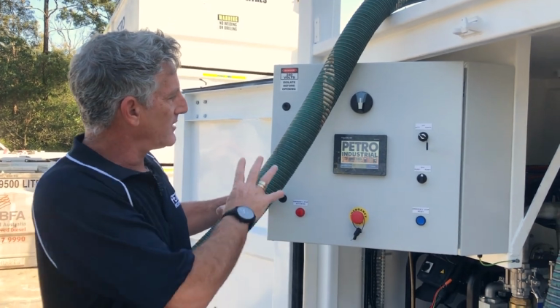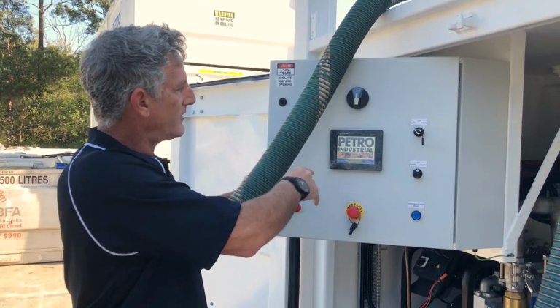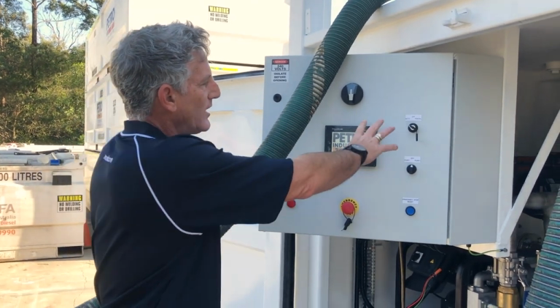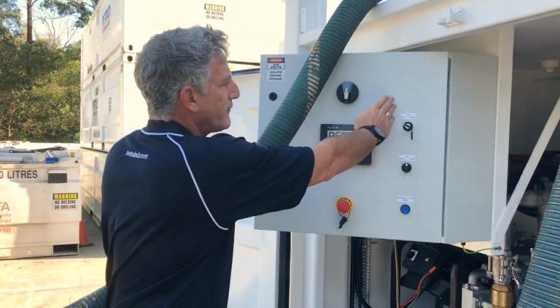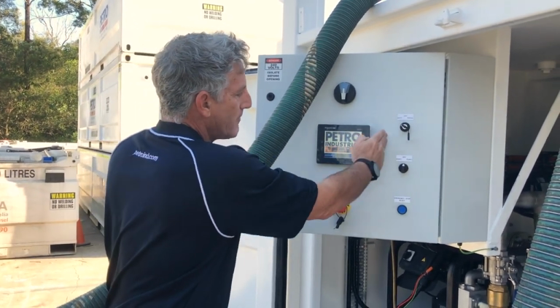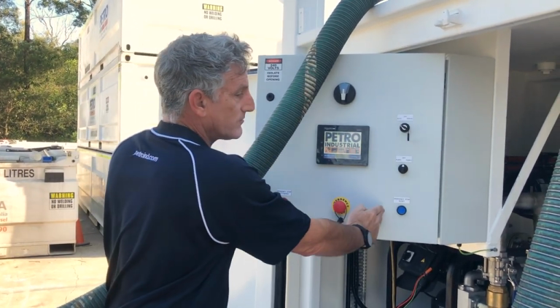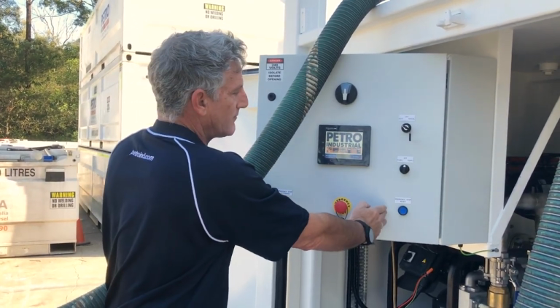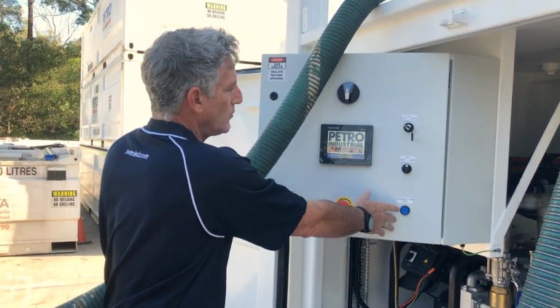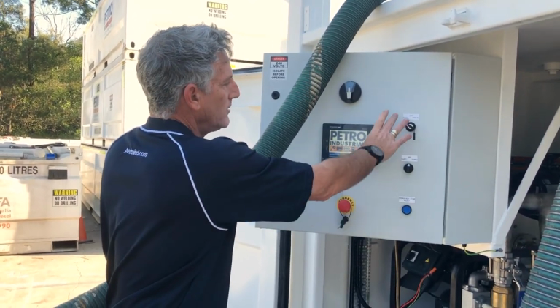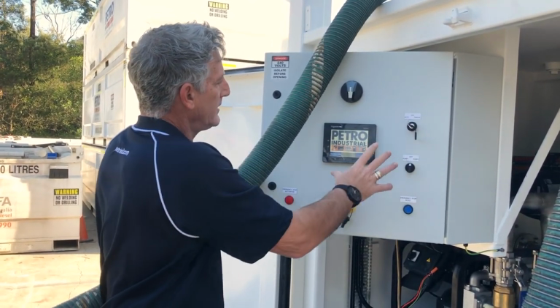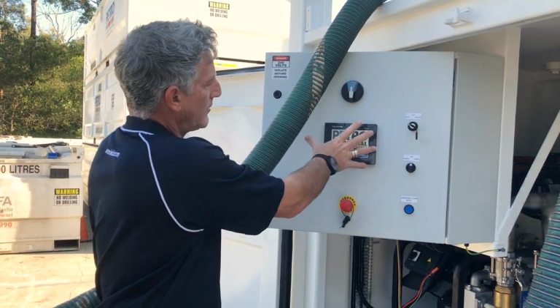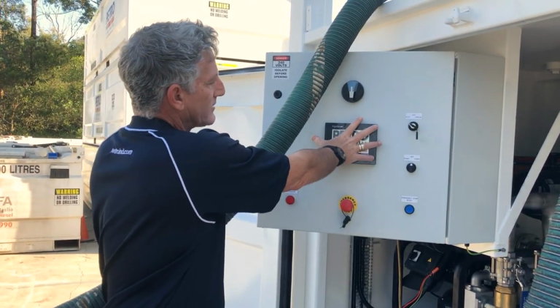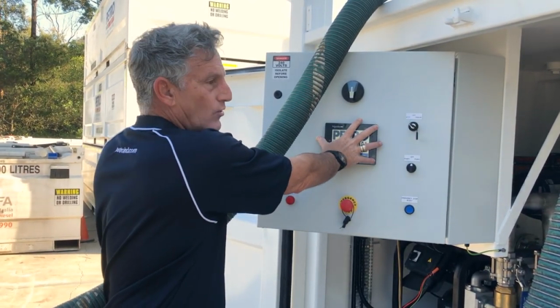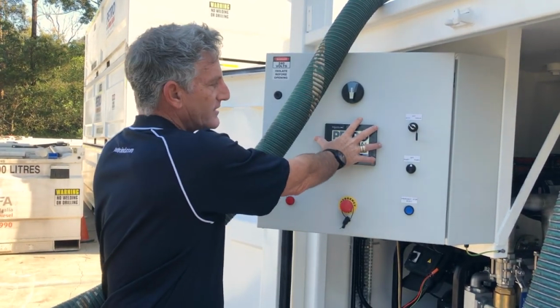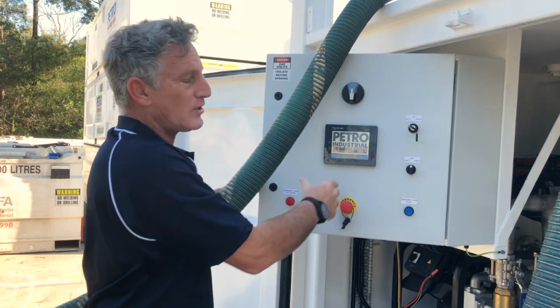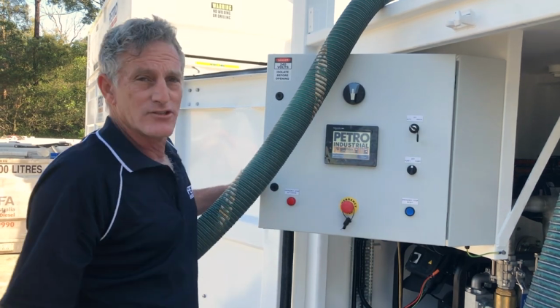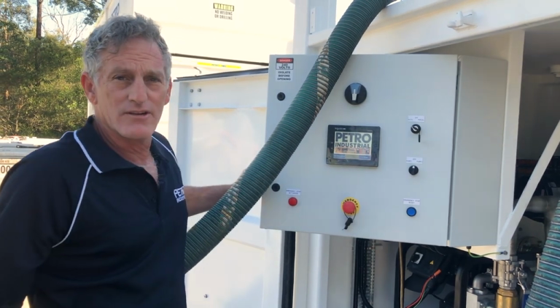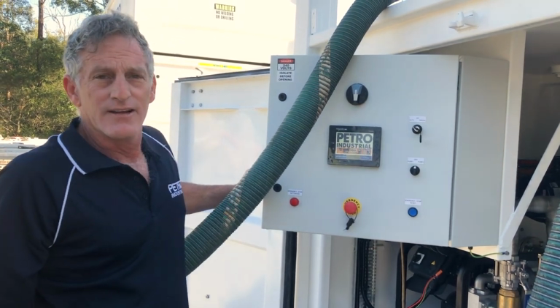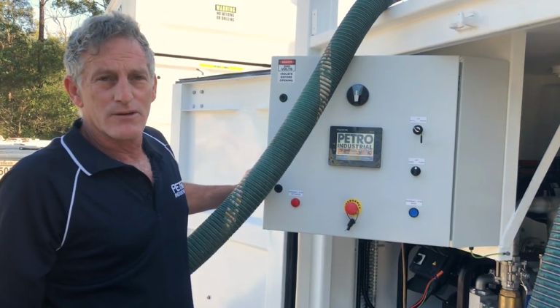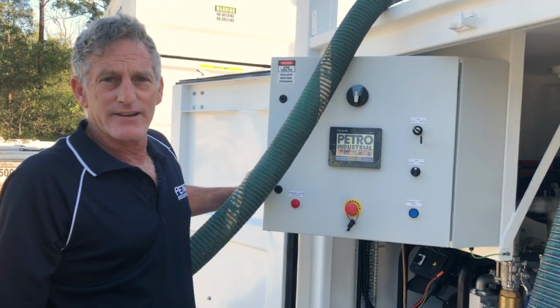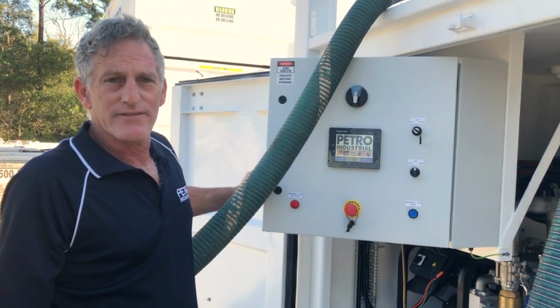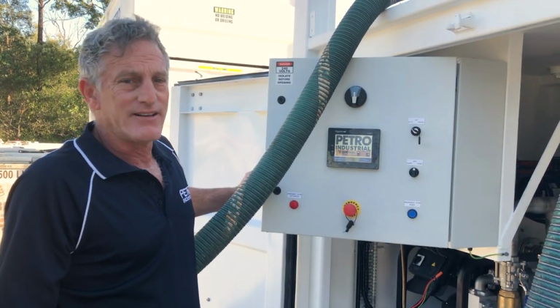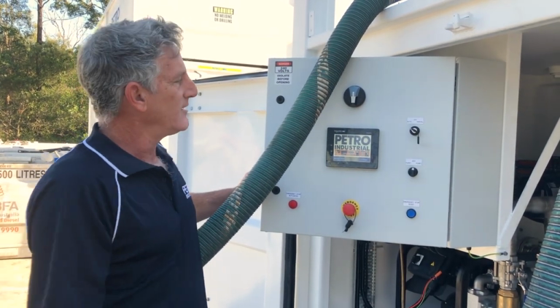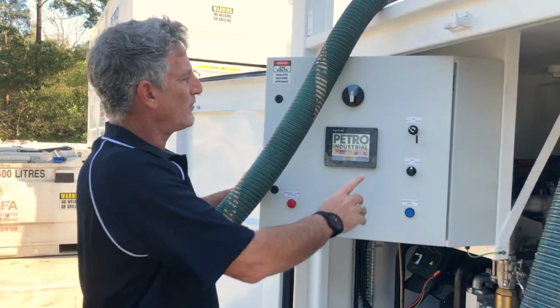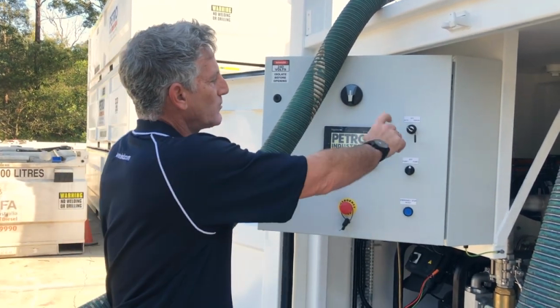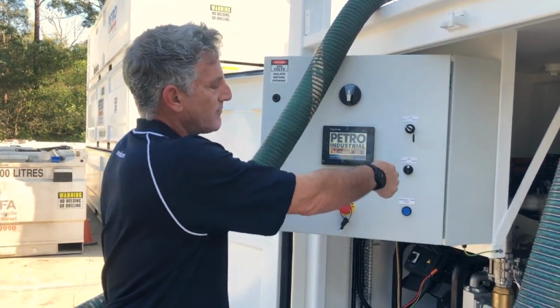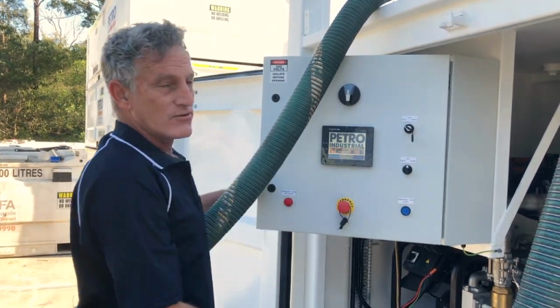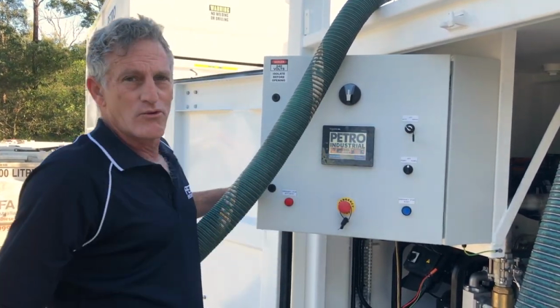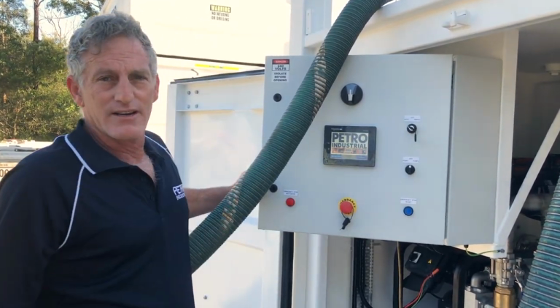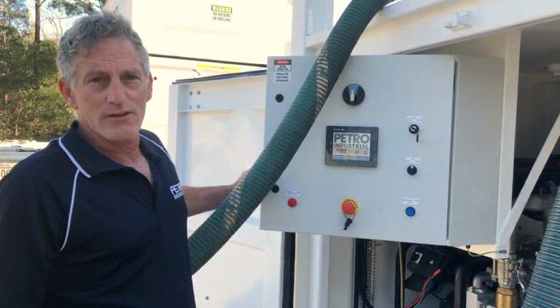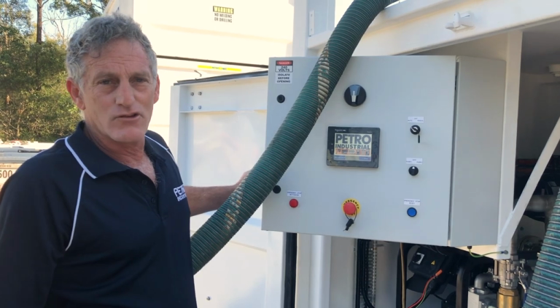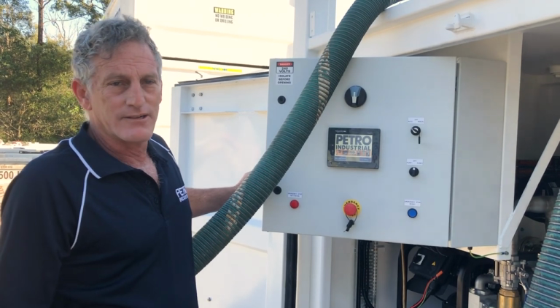This is the interface. We have a fully manual system on the board so we can take all automation out of play — should the PLC fail, we can switch it to manual and run it in a fully manual mode.